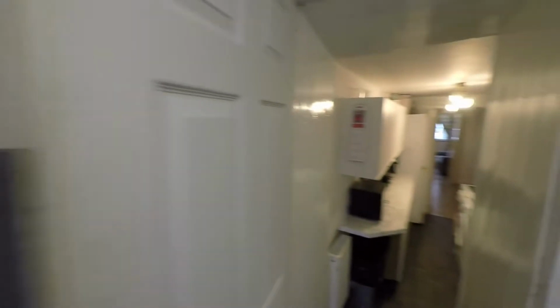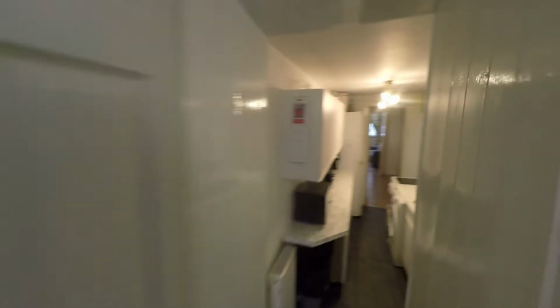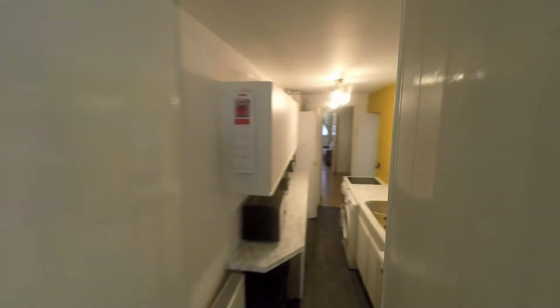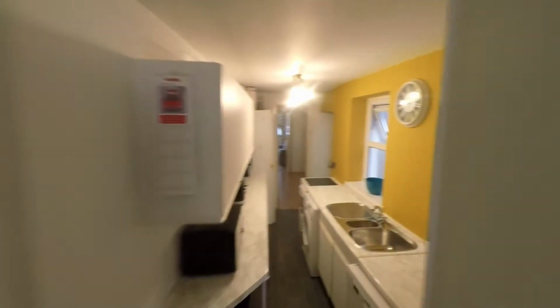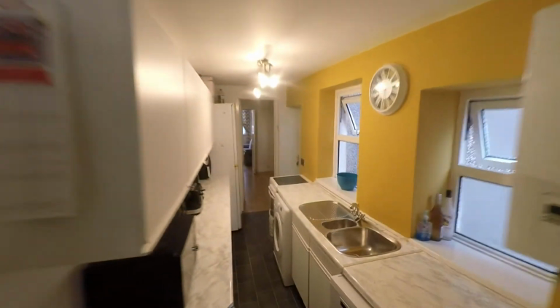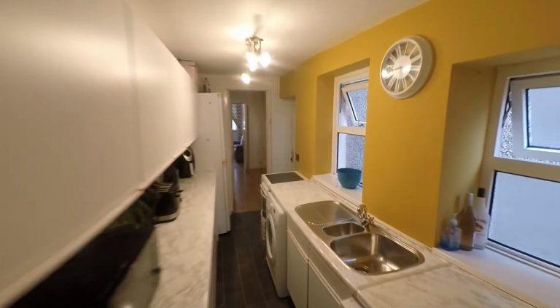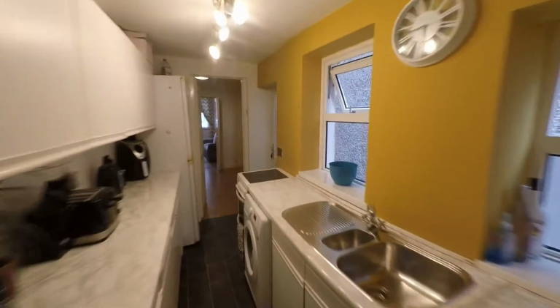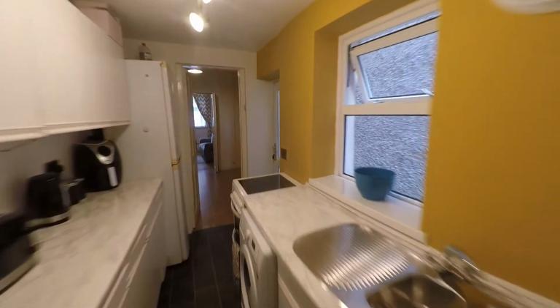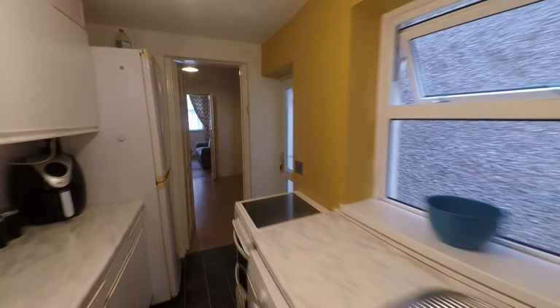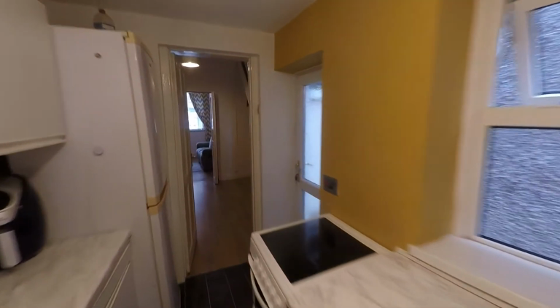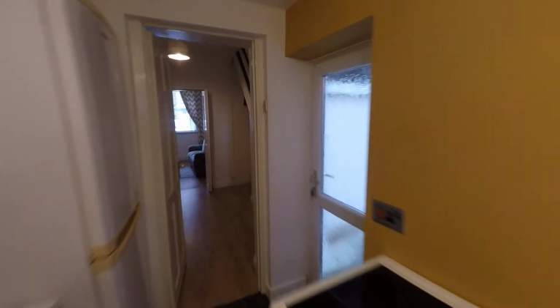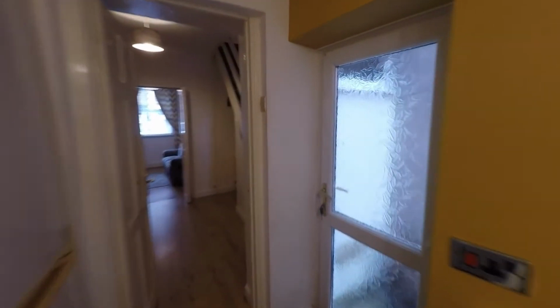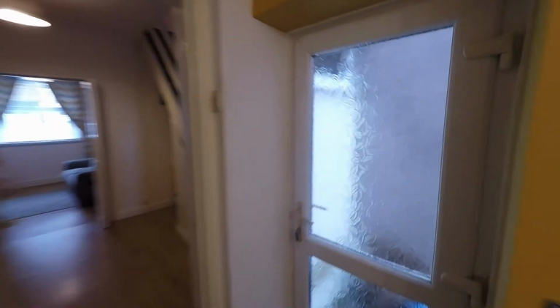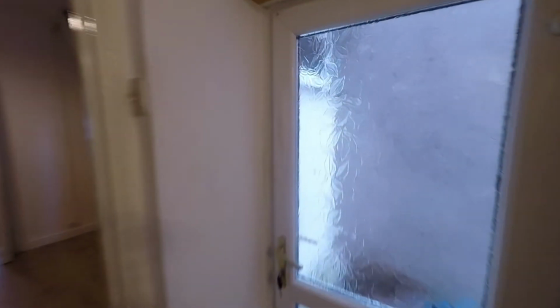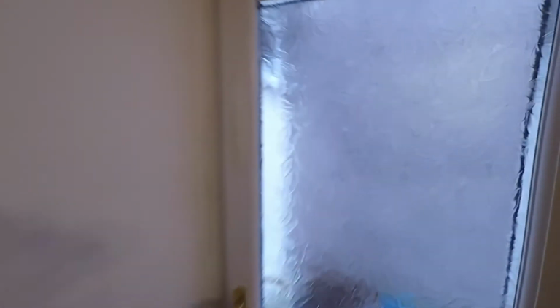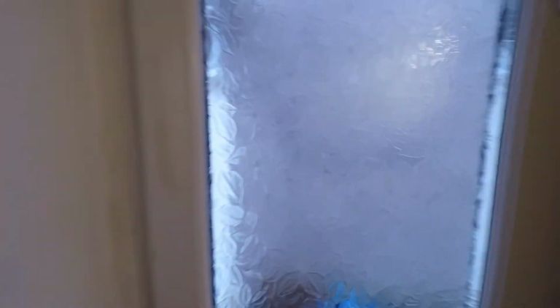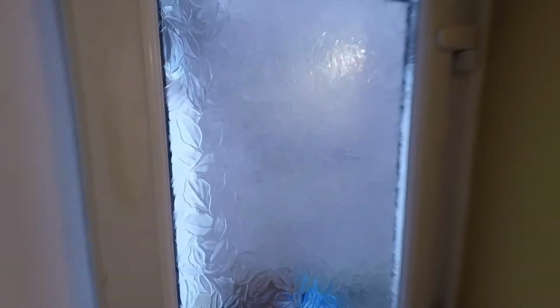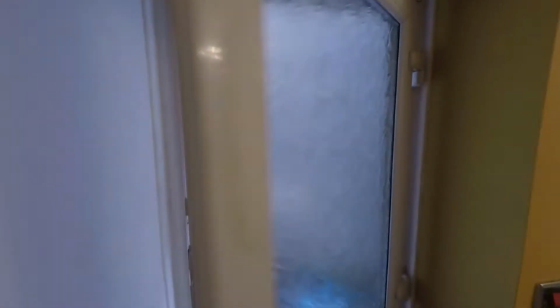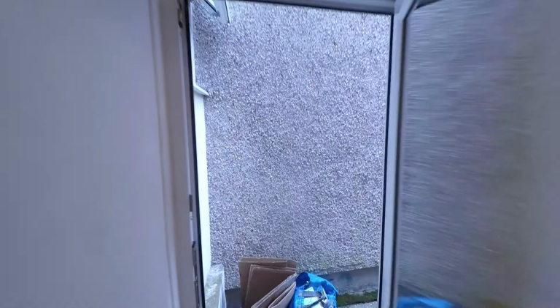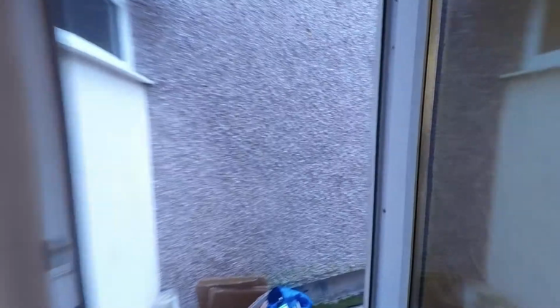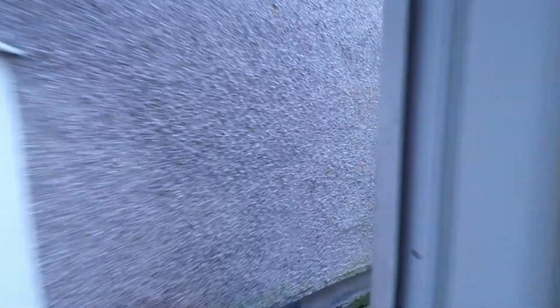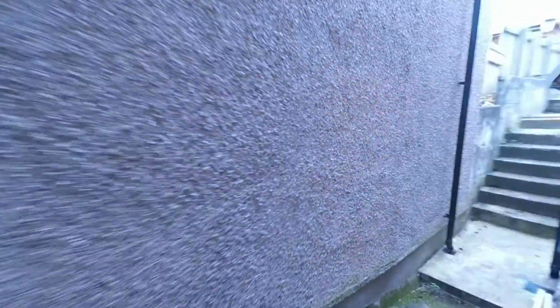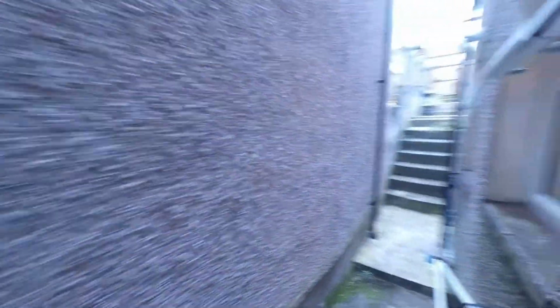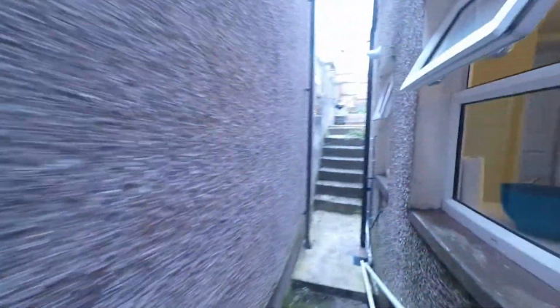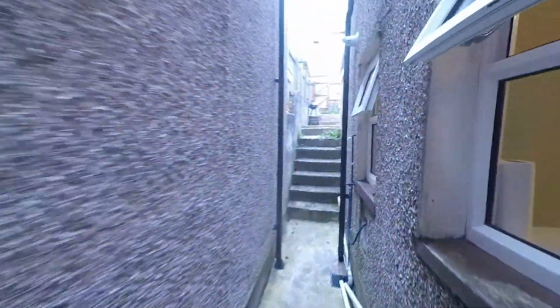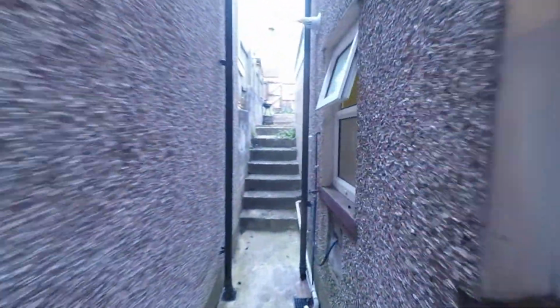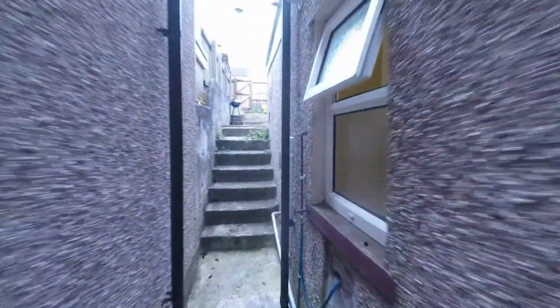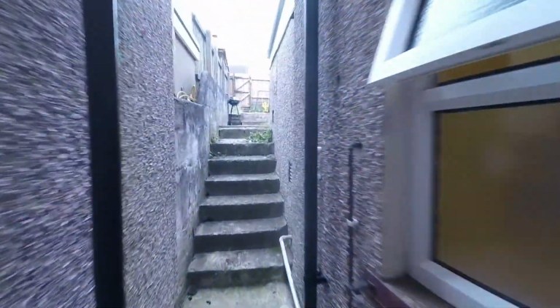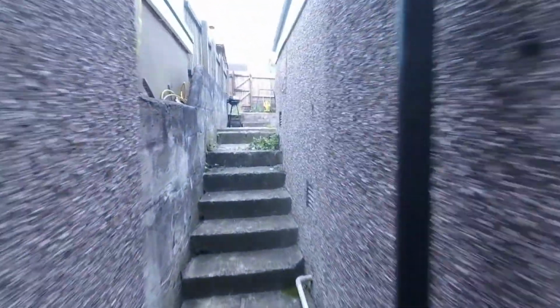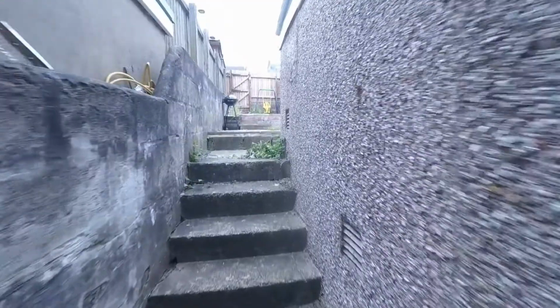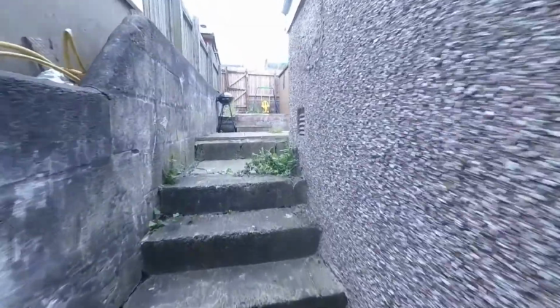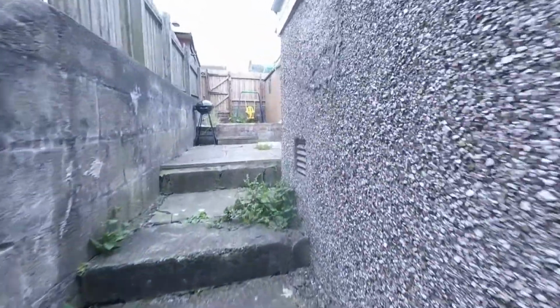Taking ourselves back through the kitchen briefly, it is from the kitchen where we have access to the outside space, stepping out into a passageway that takes us alongside the property.